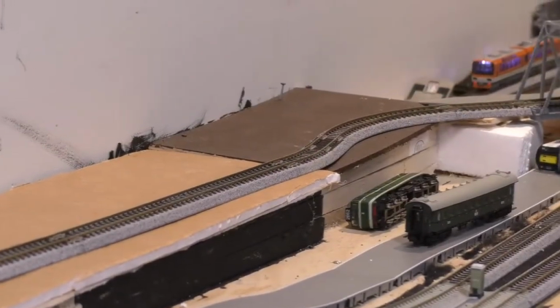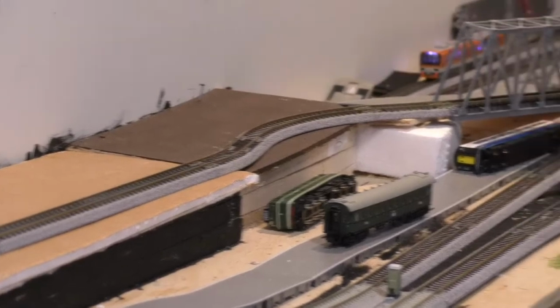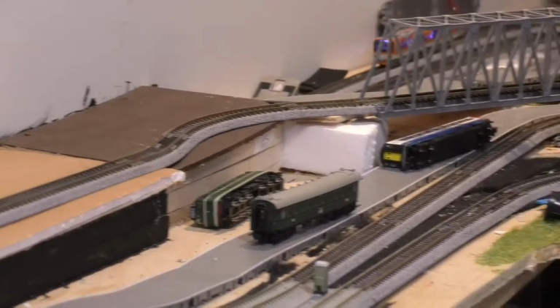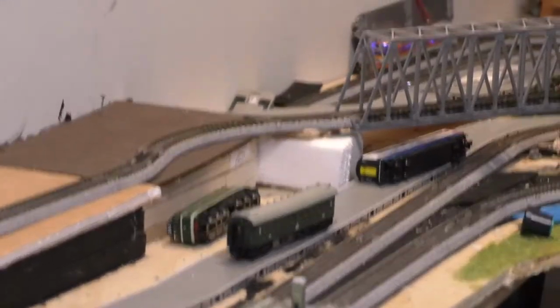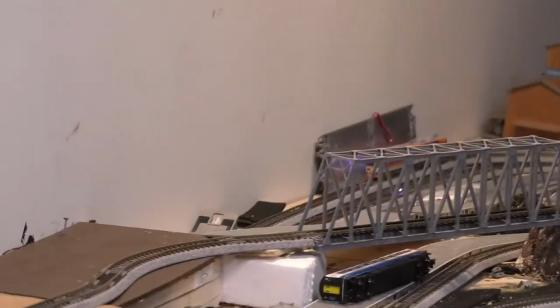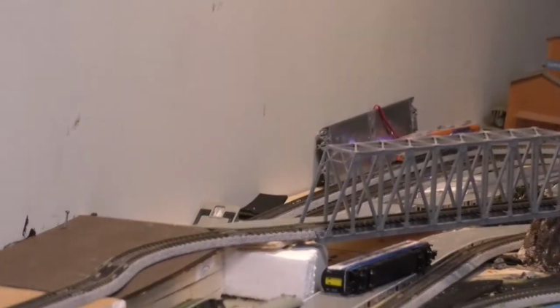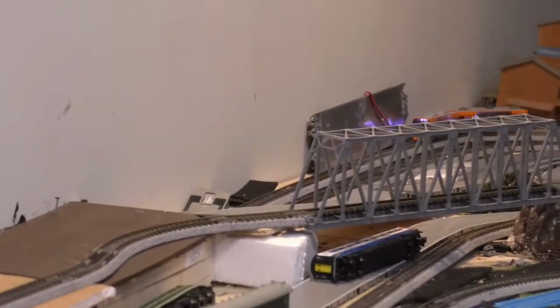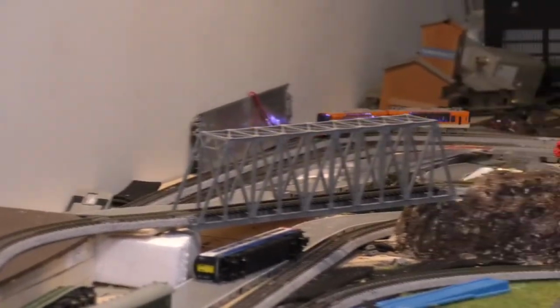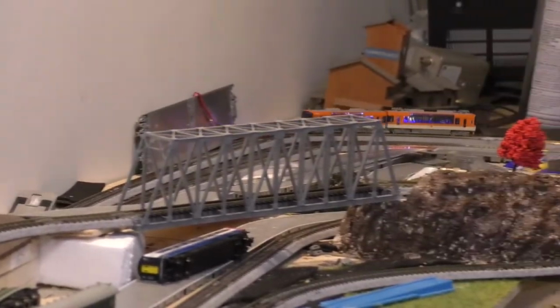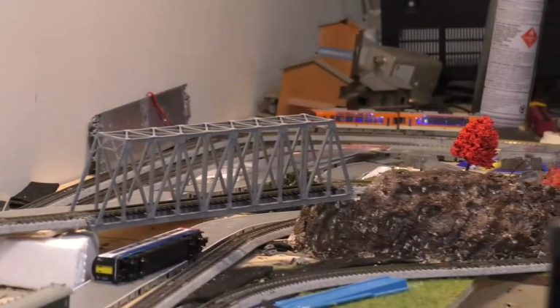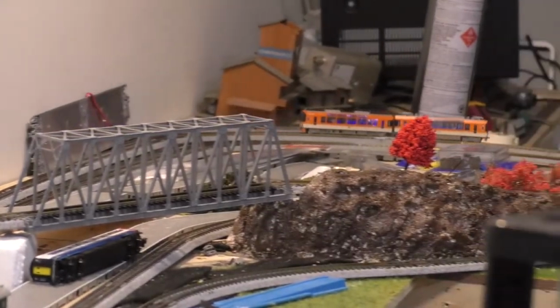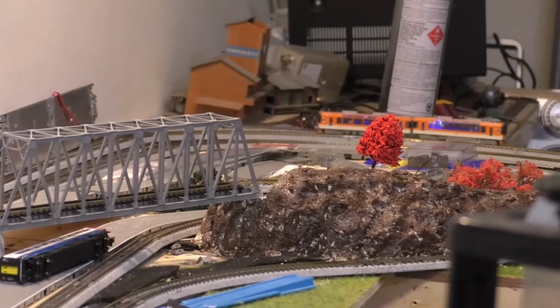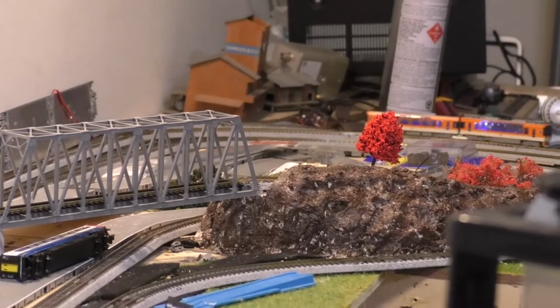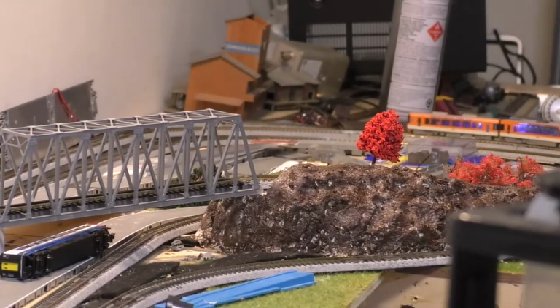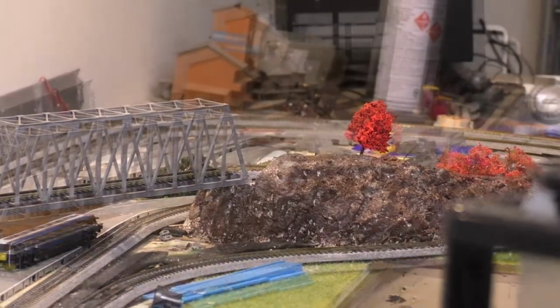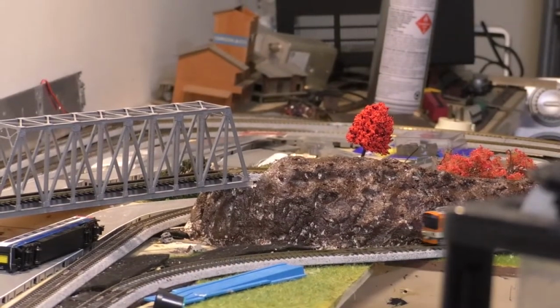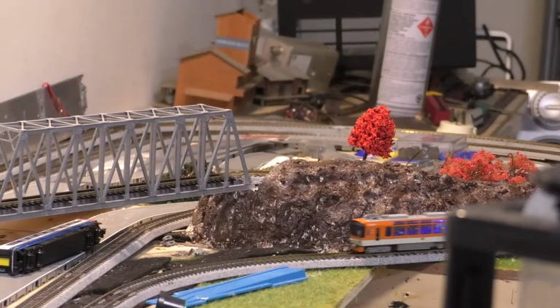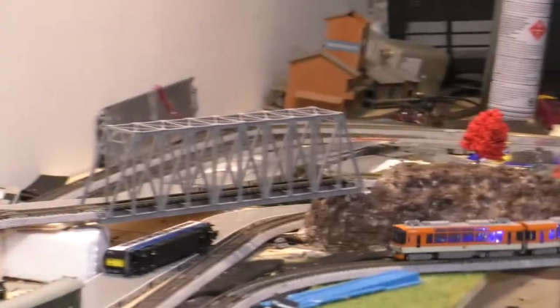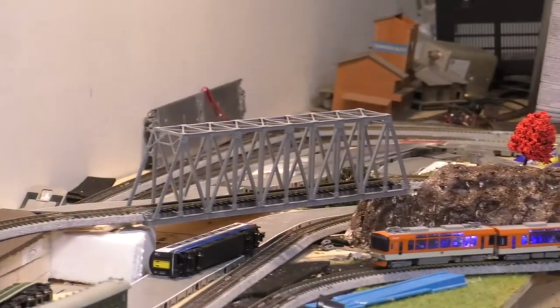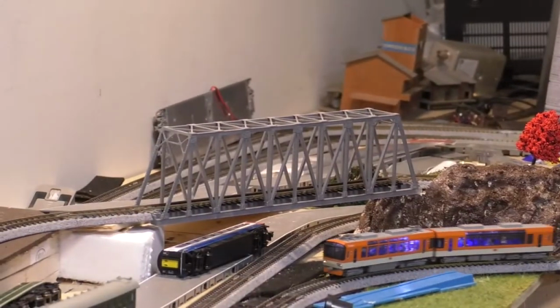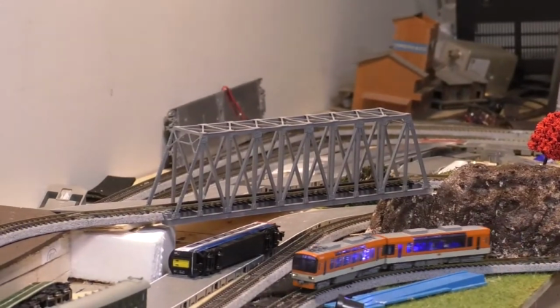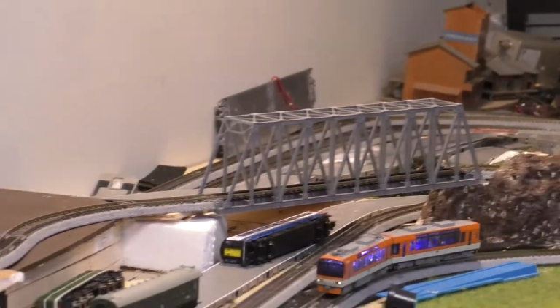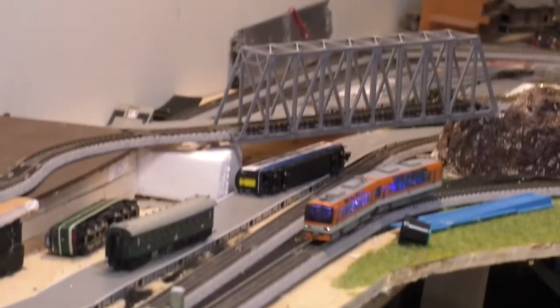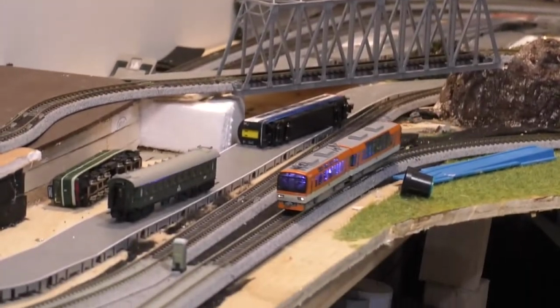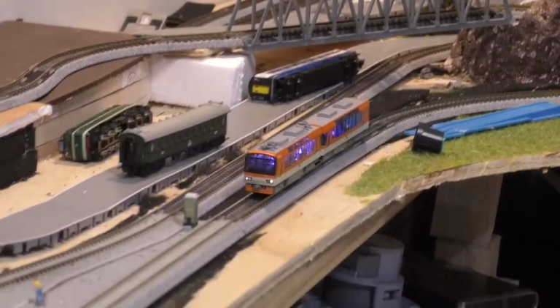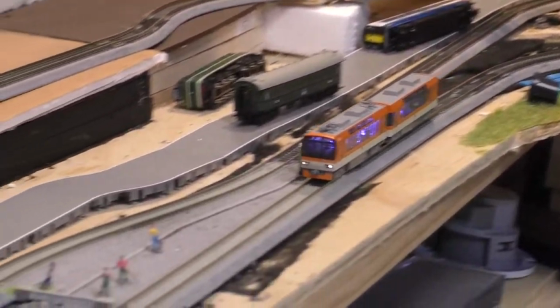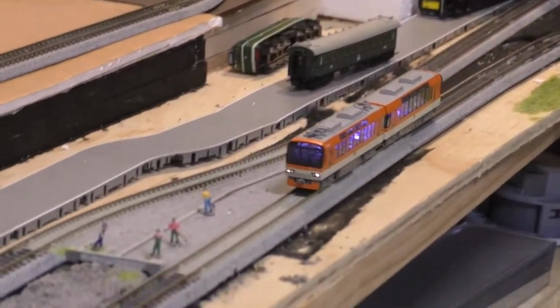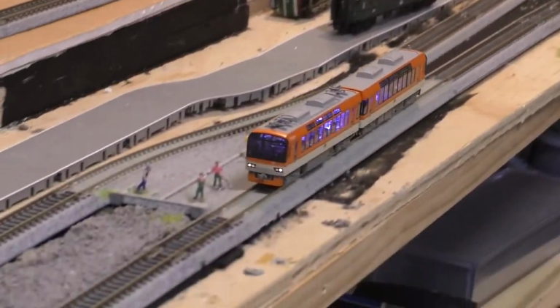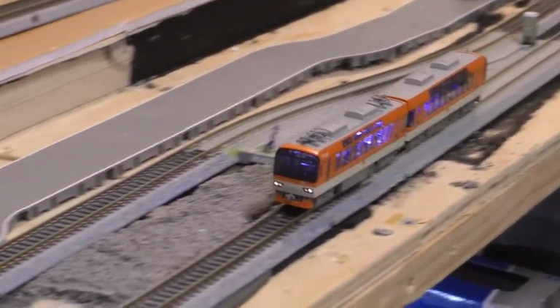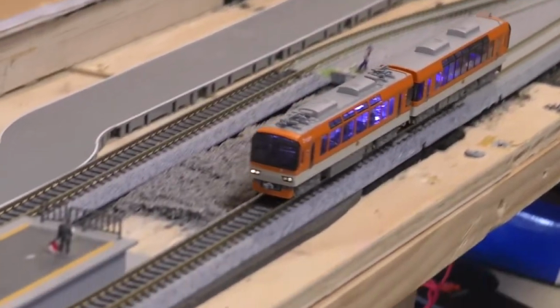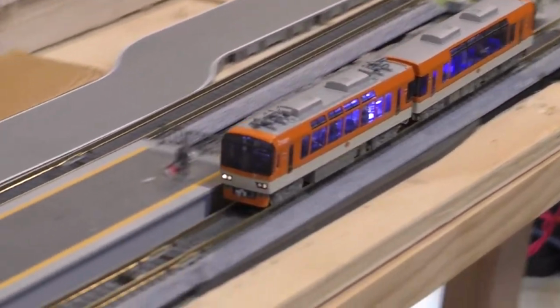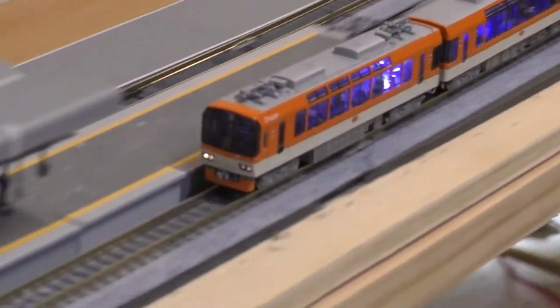As you can see, my Kato has just come out of the tunnel. There's a lot more to be done on the layout. Now as the Kato comes into the station, it will stop.